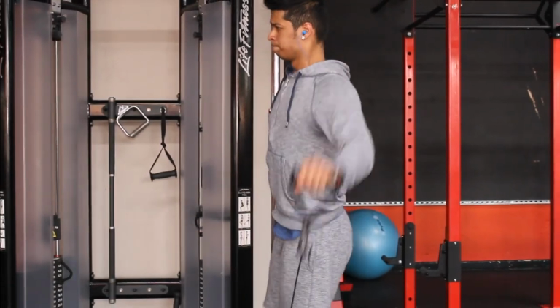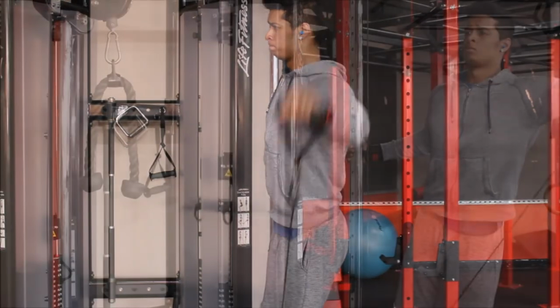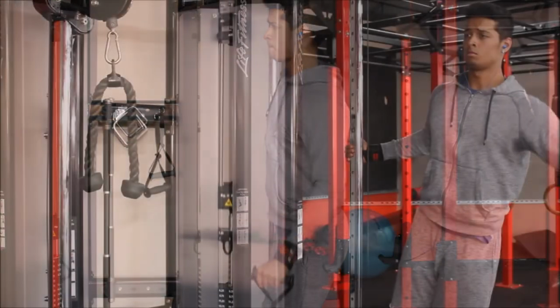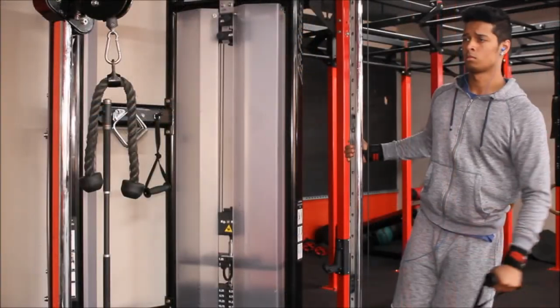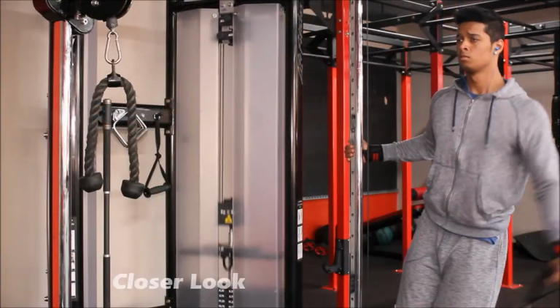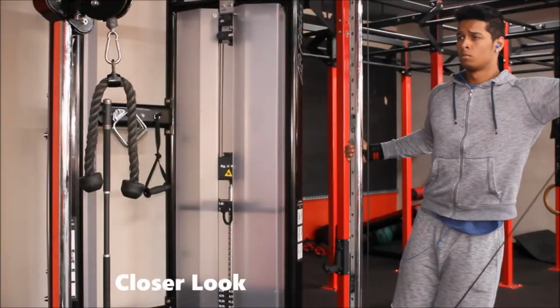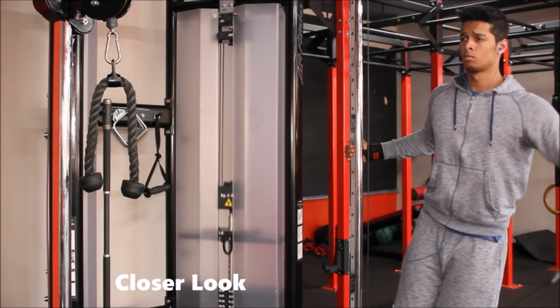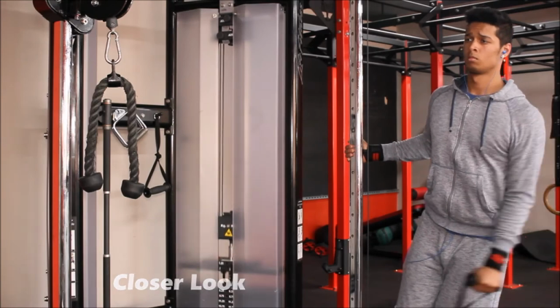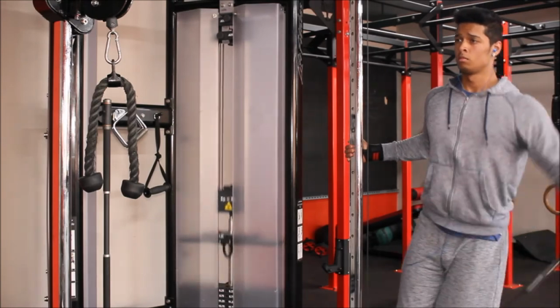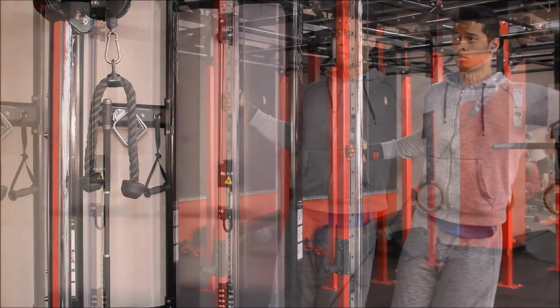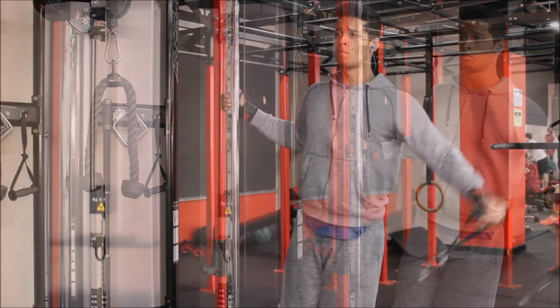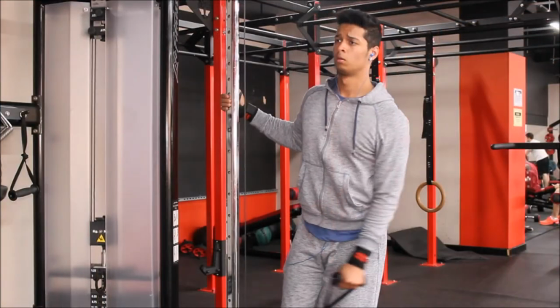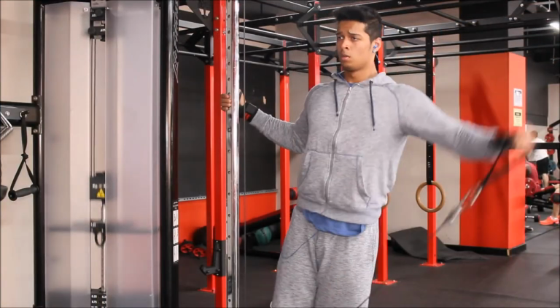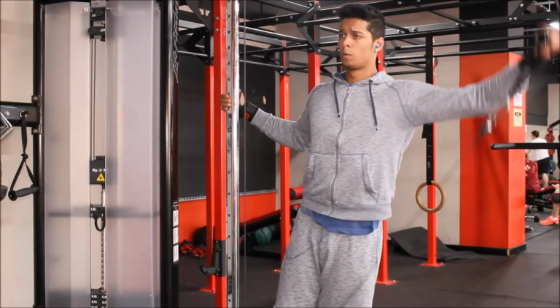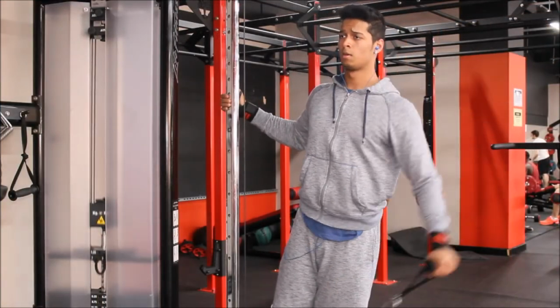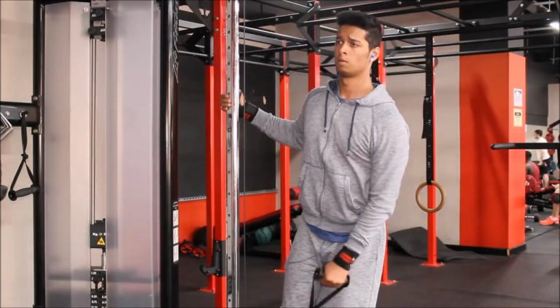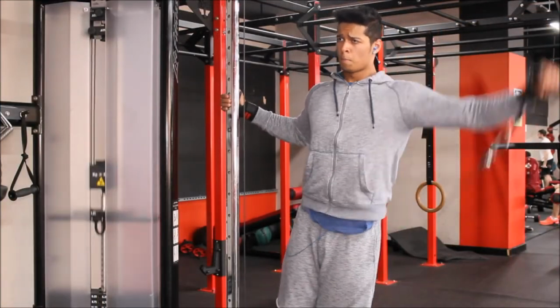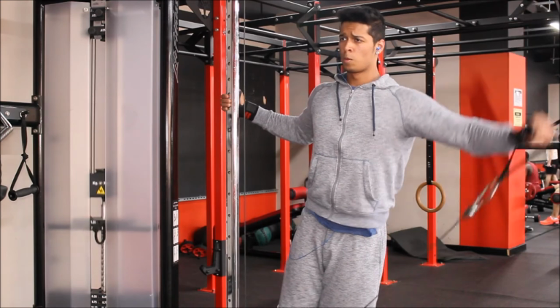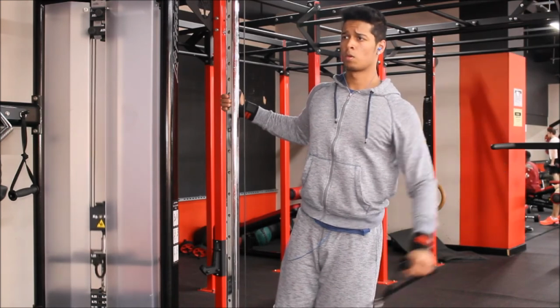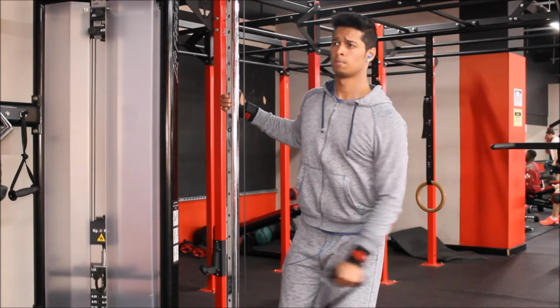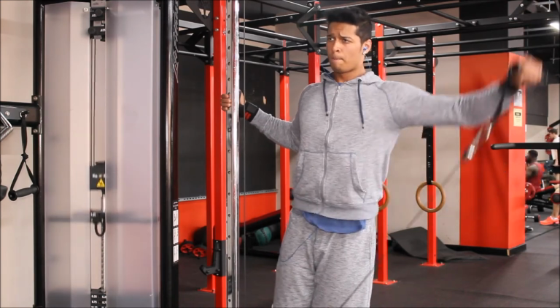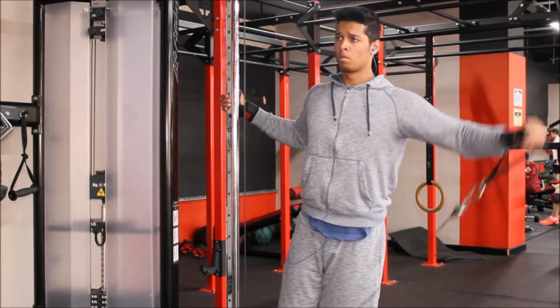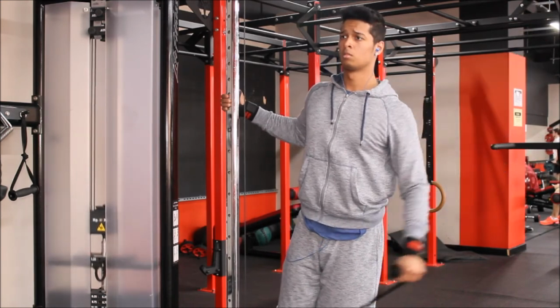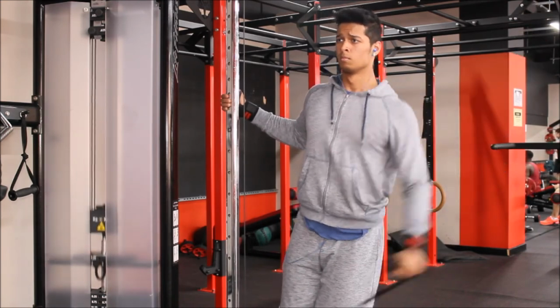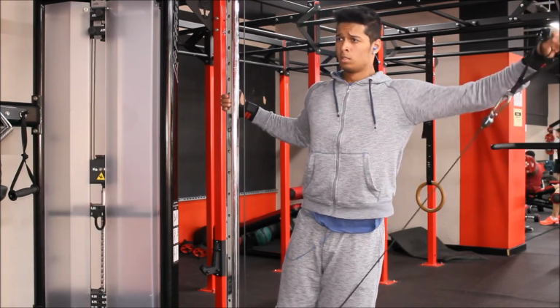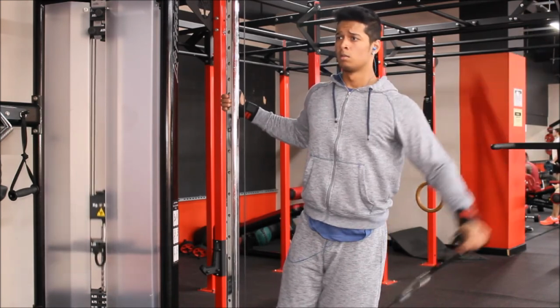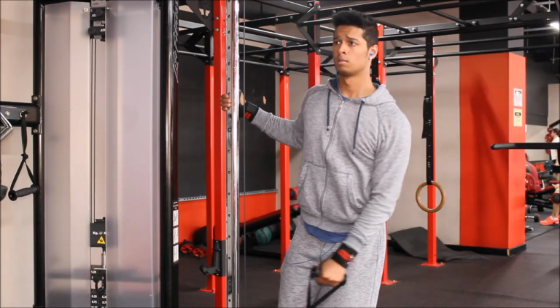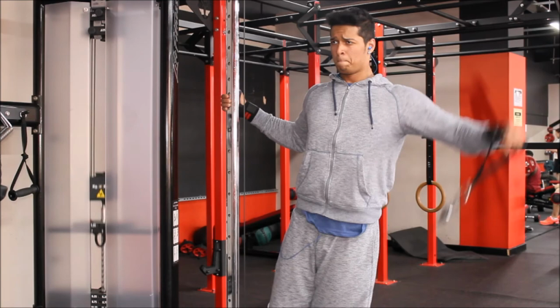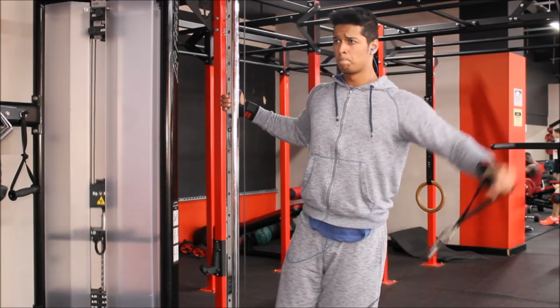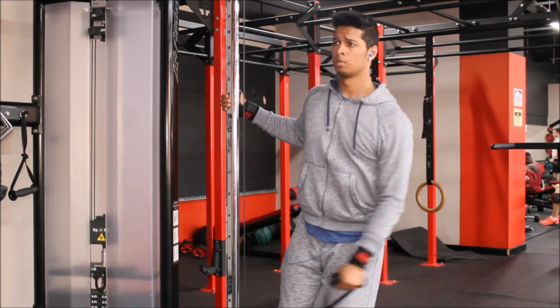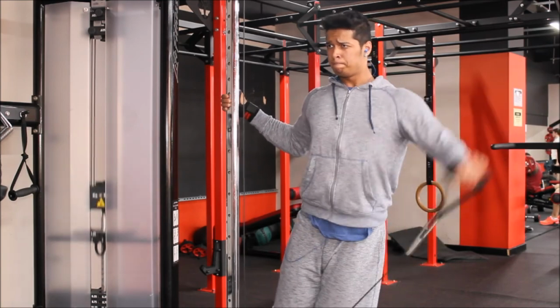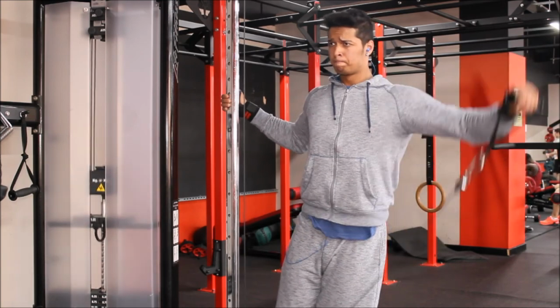Don't forget it's not all about the weight — it's about how you use it, how you move it, and most importantly how you feel your muscle. Don't forget to comment down below and tell me what you want to see next. Thanks for watching and see you in the next one.